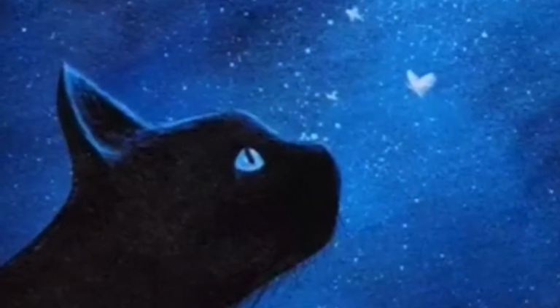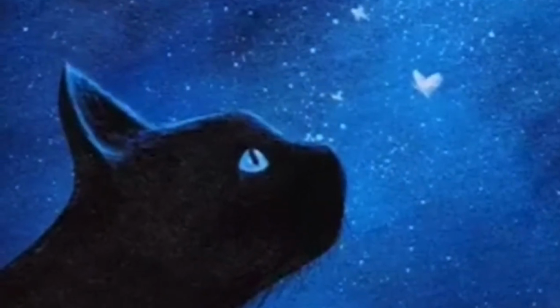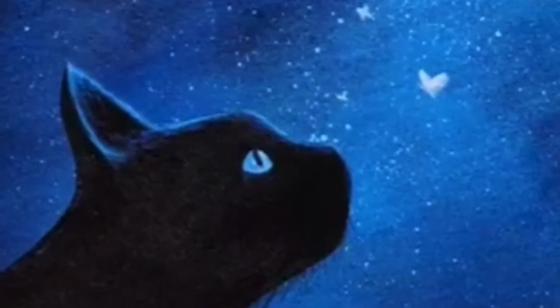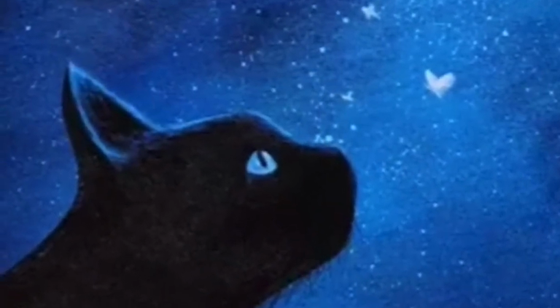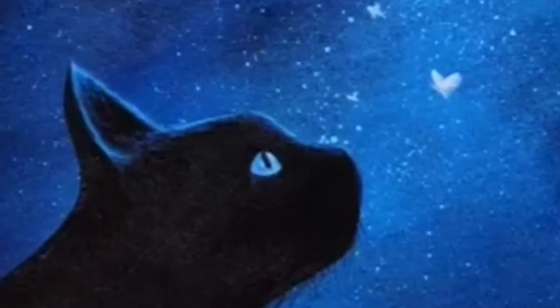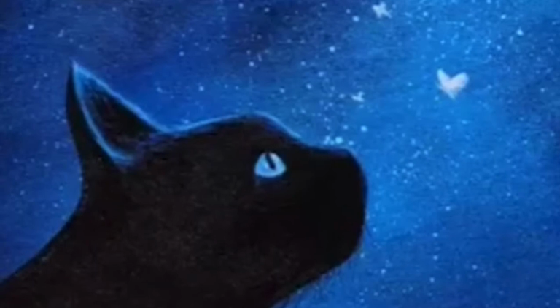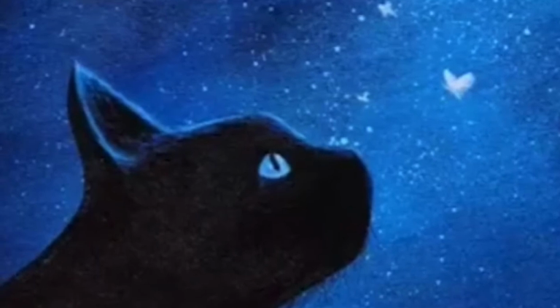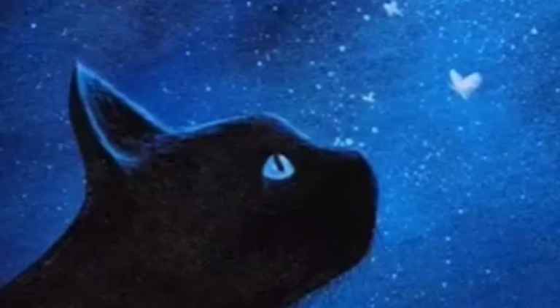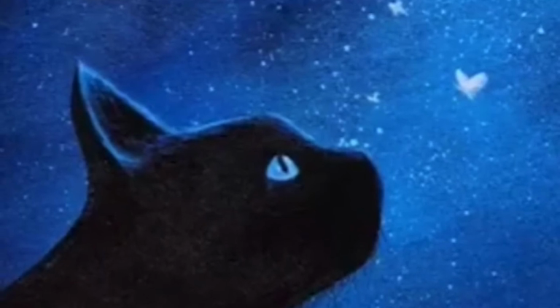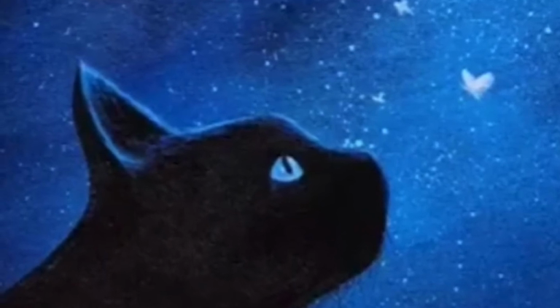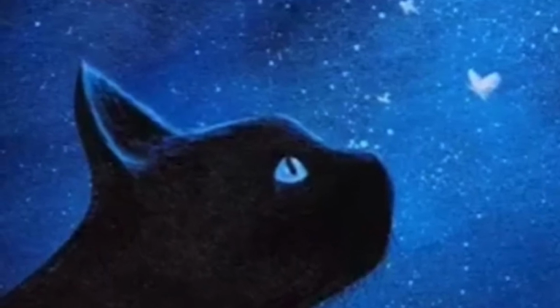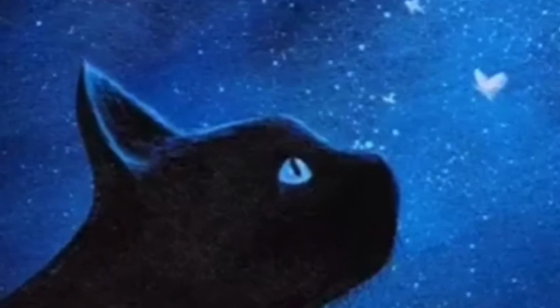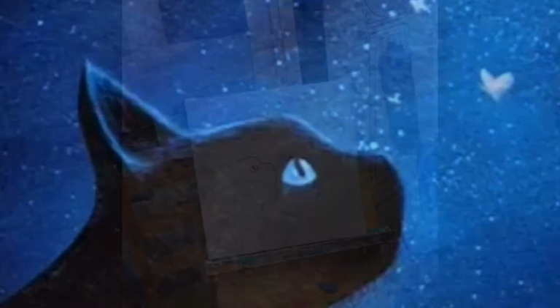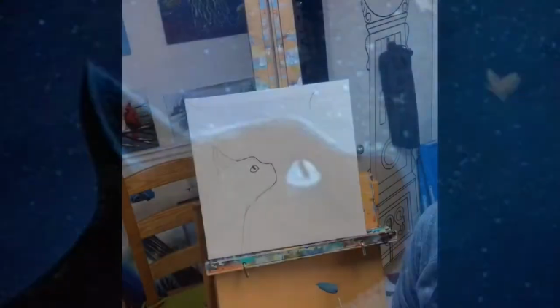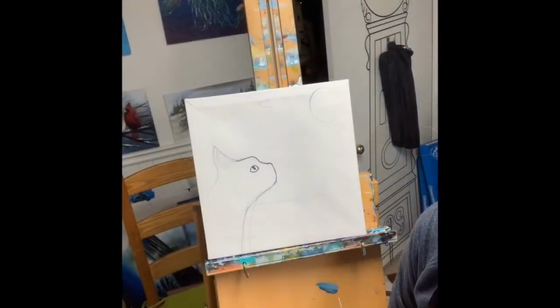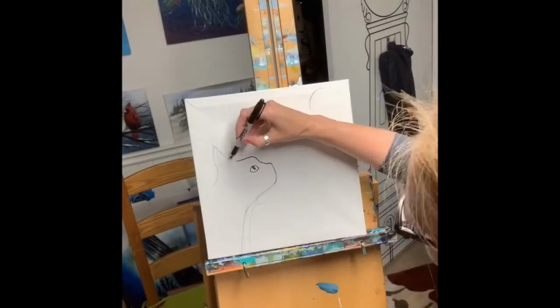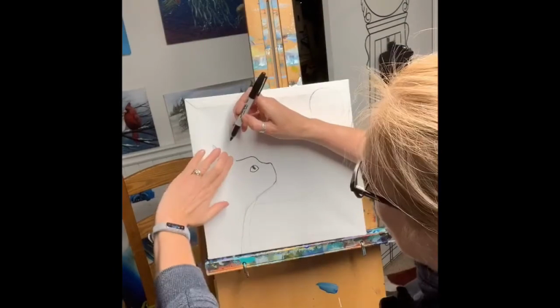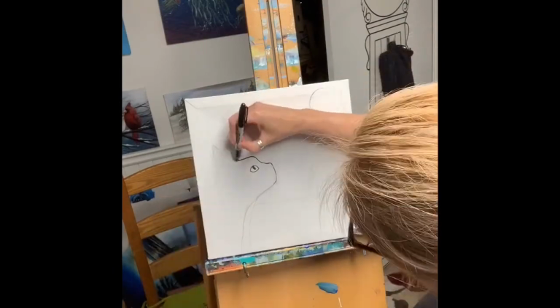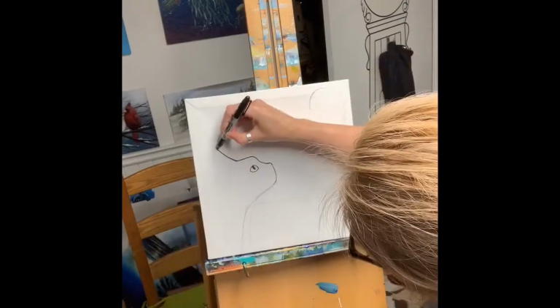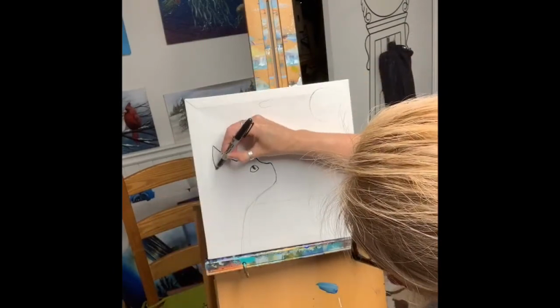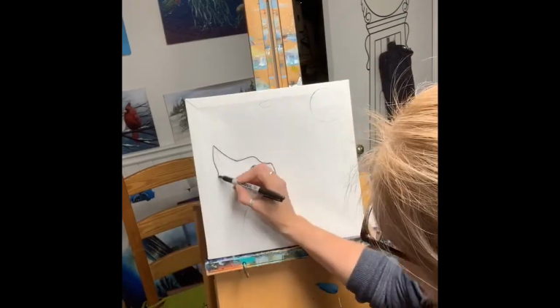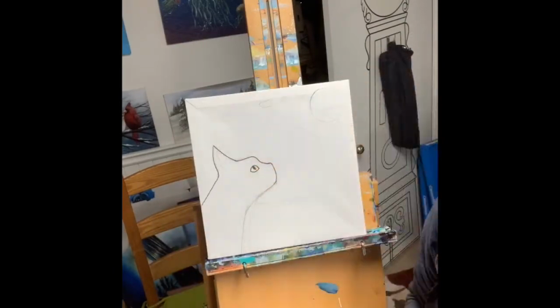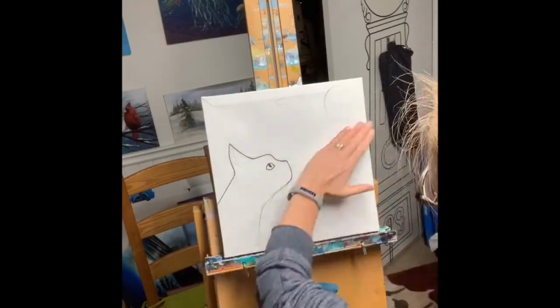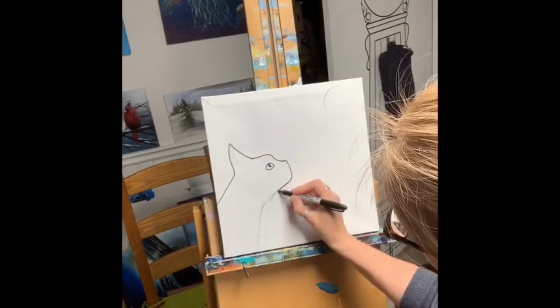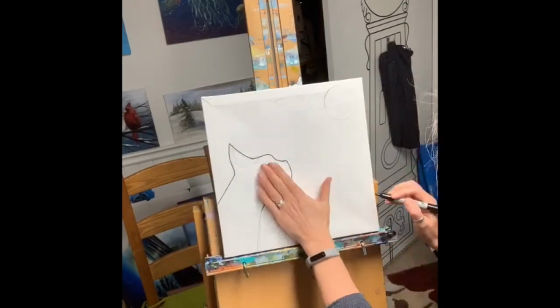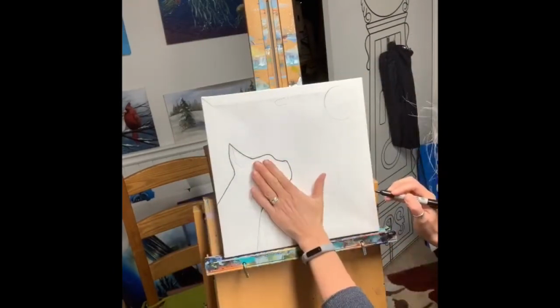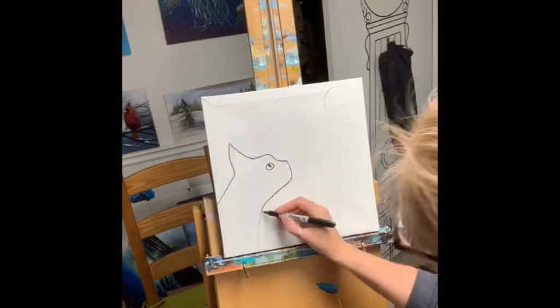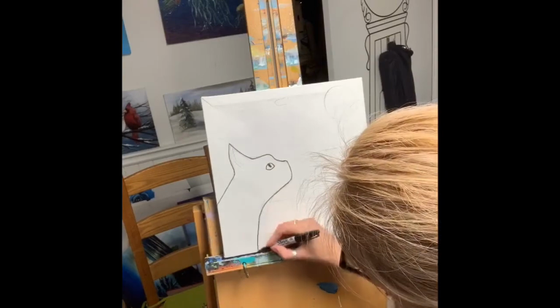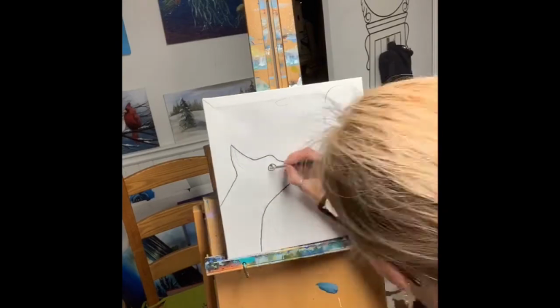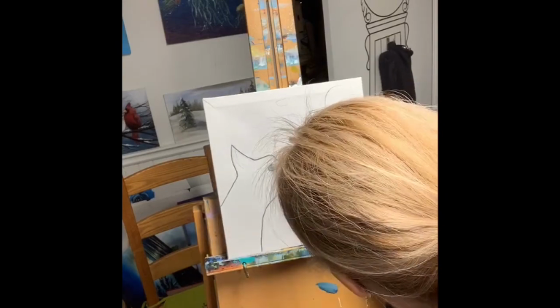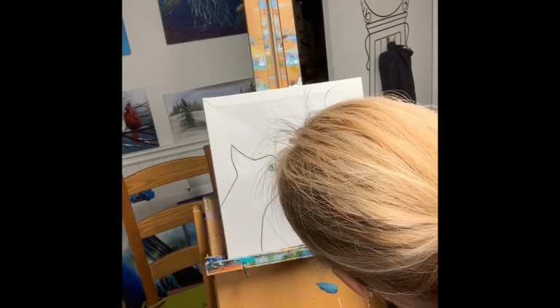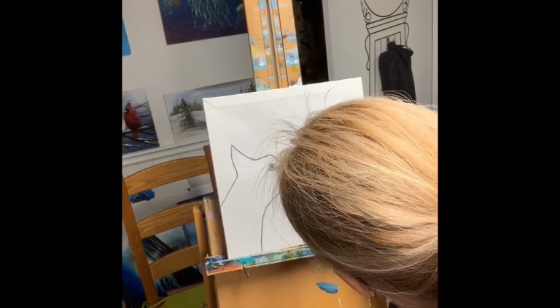Hi guys, welcome back to my channel. This is Julie from Artfully You, and today we're drawing a very cute cat looking at the night sky.